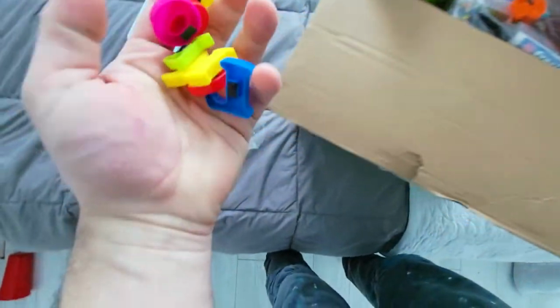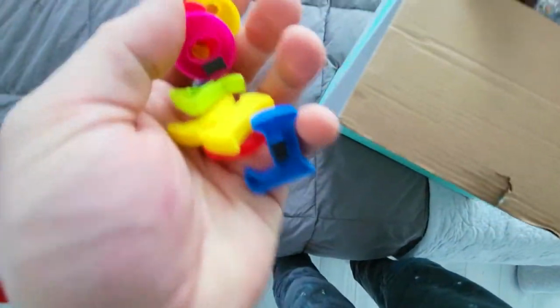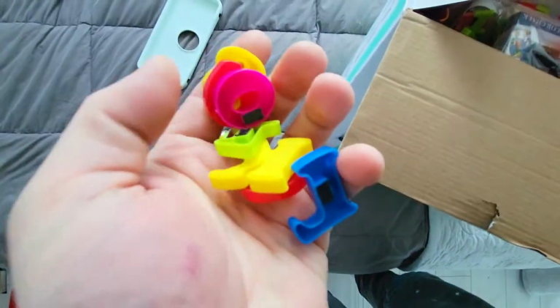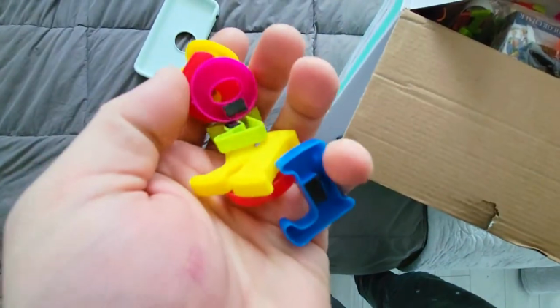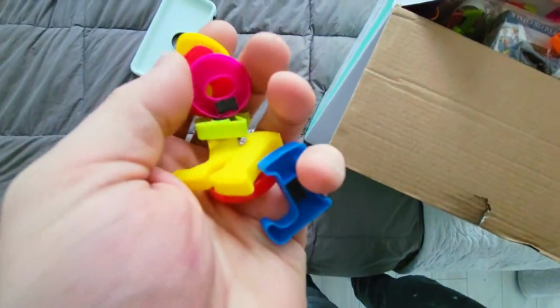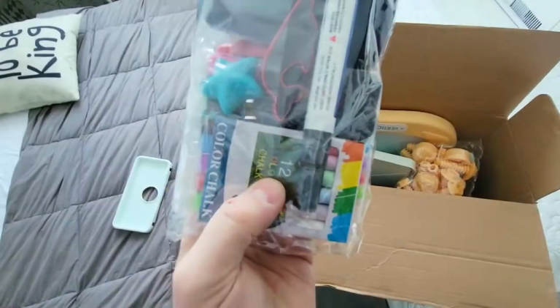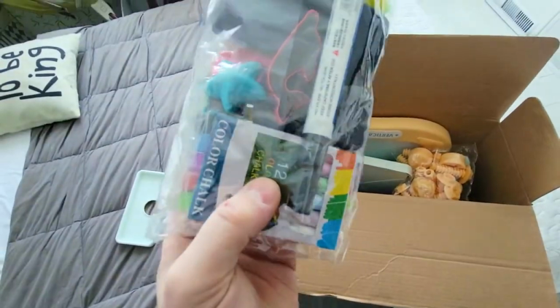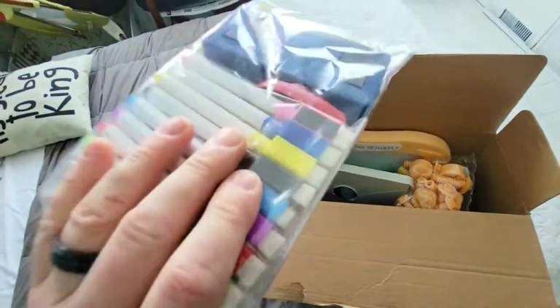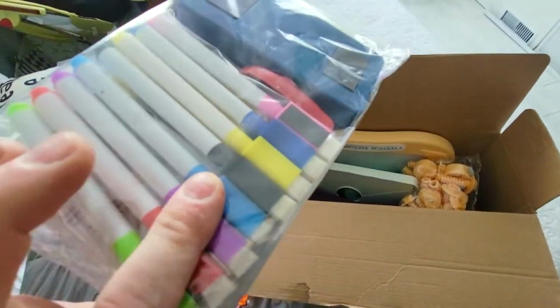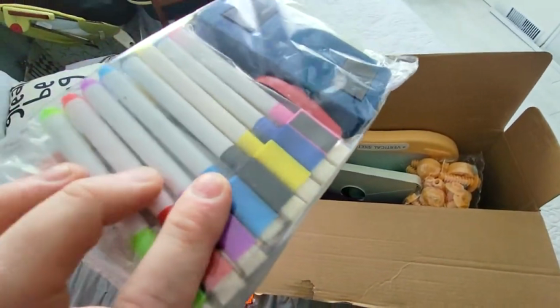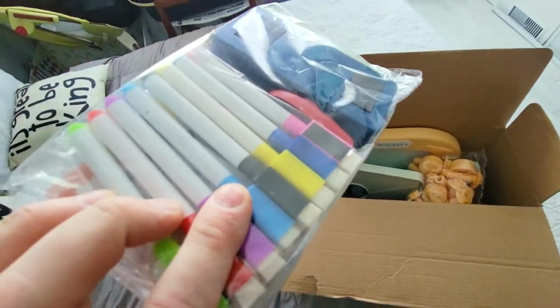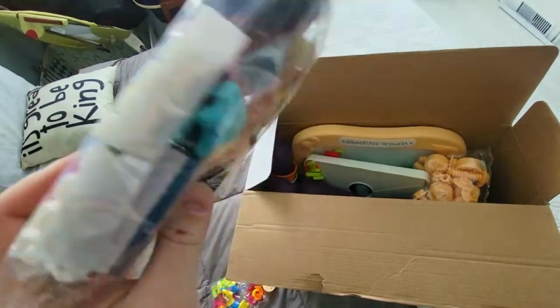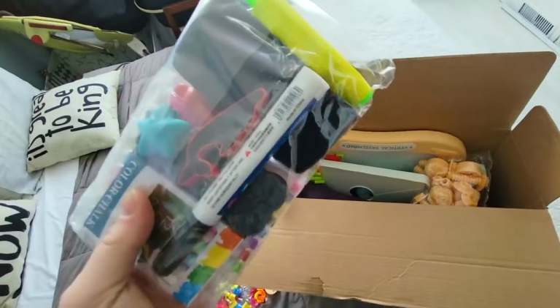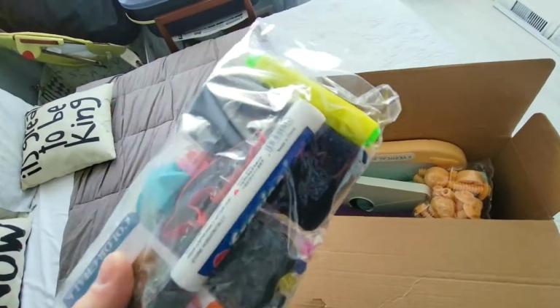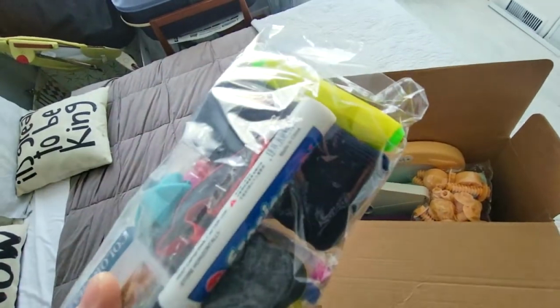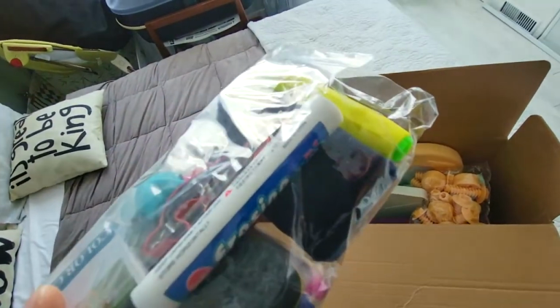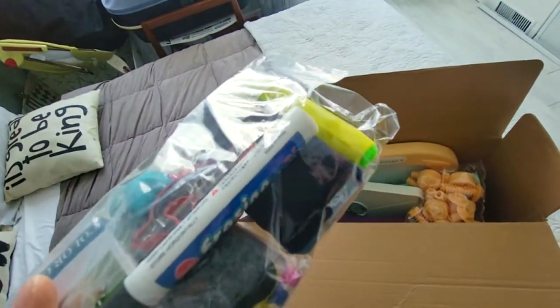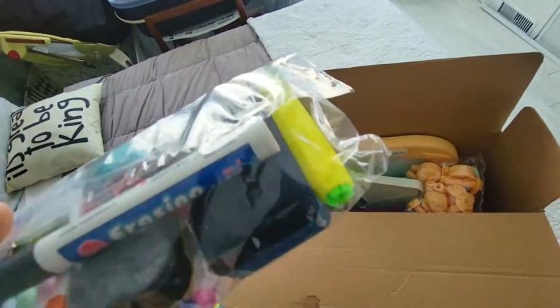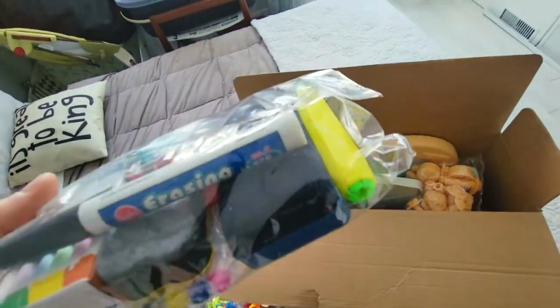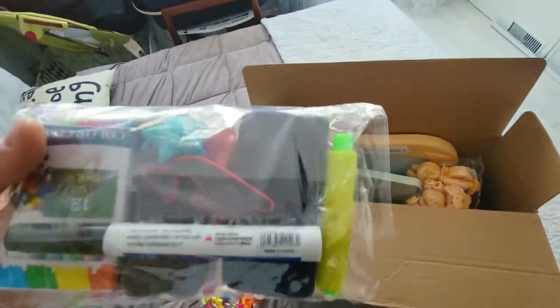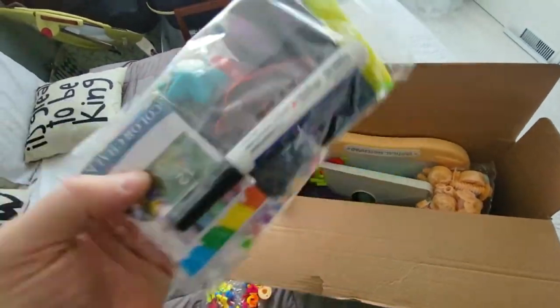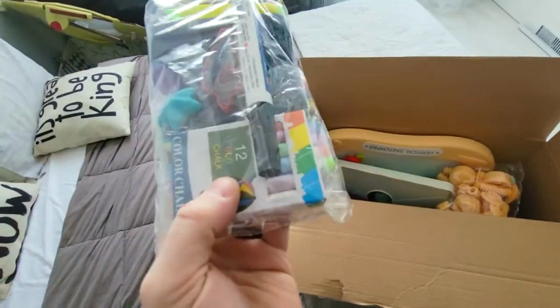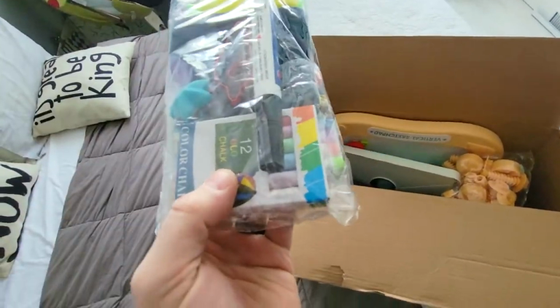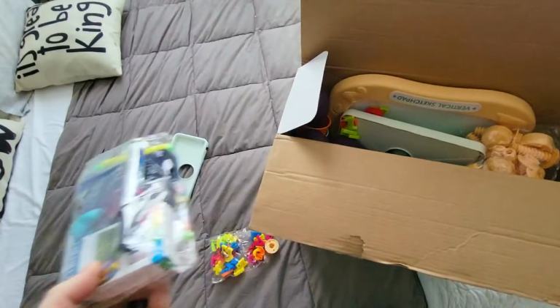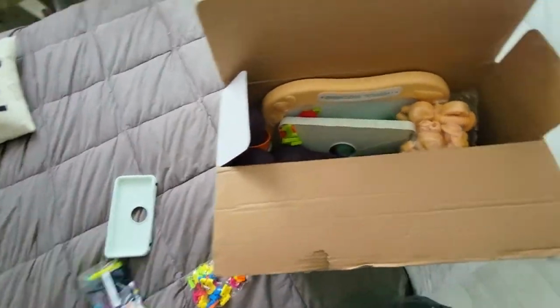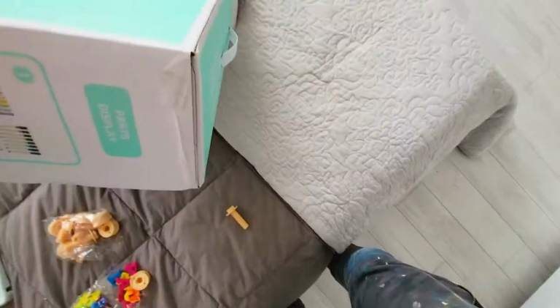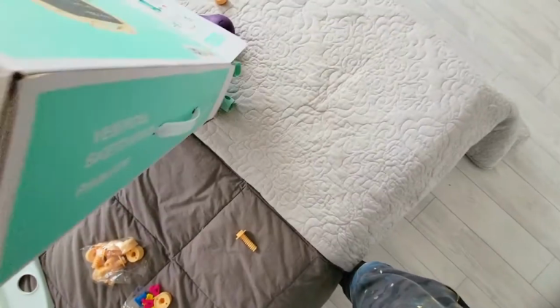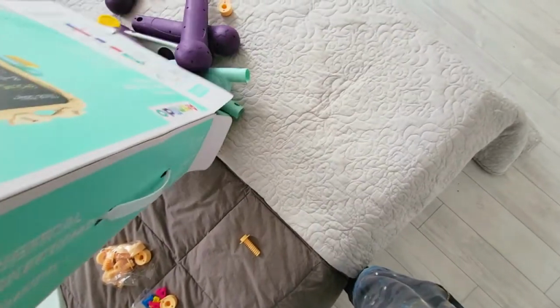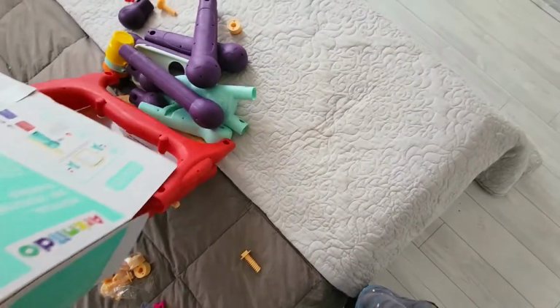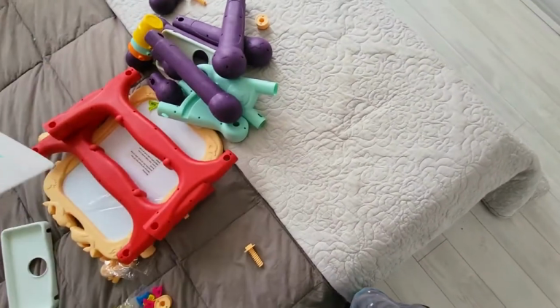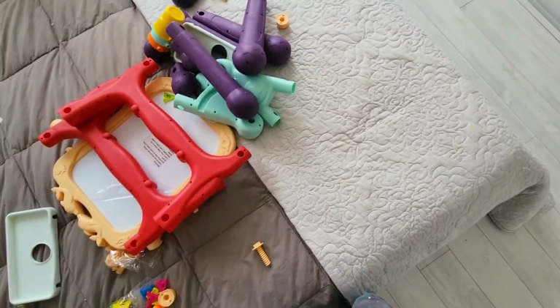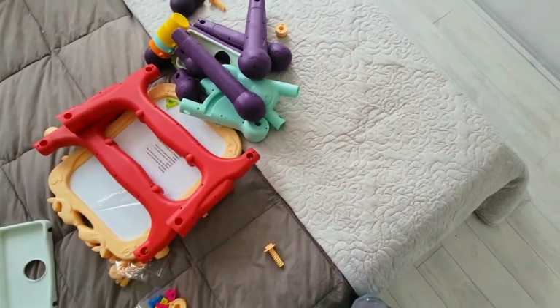There are little magnets on here. It also has a drawing surface, so you've got markers, dry erase markers, and some chalk. I guess we should just take this out.